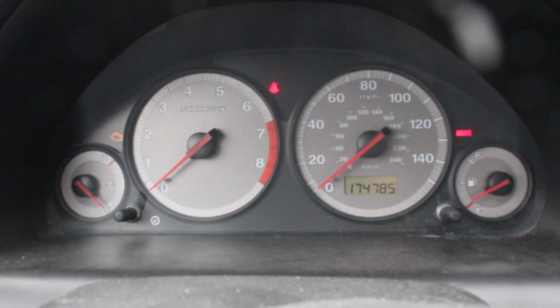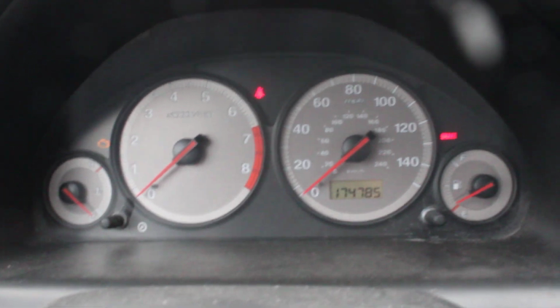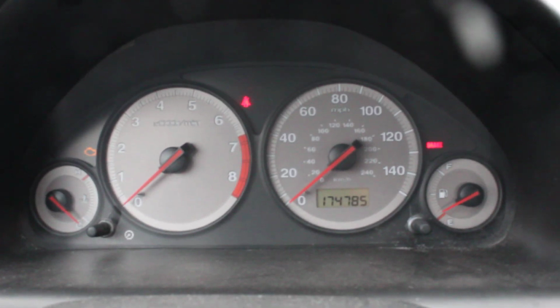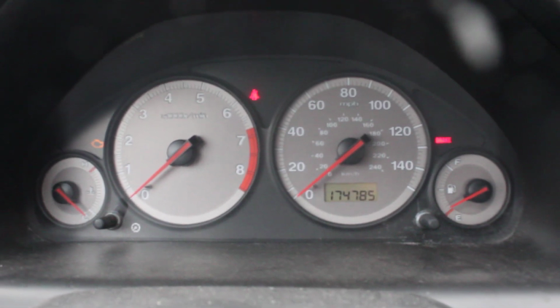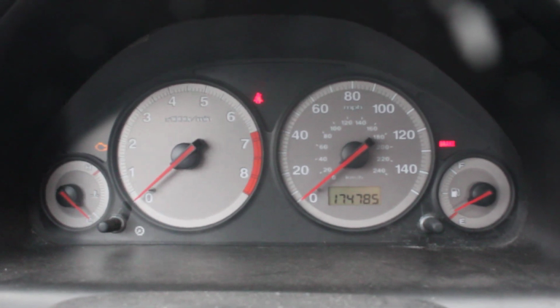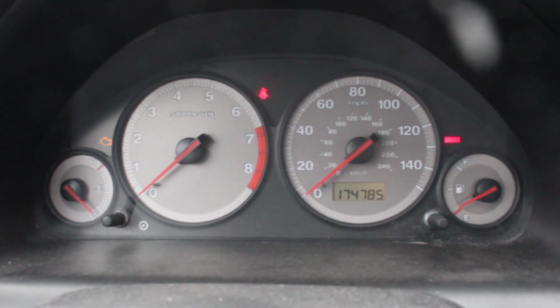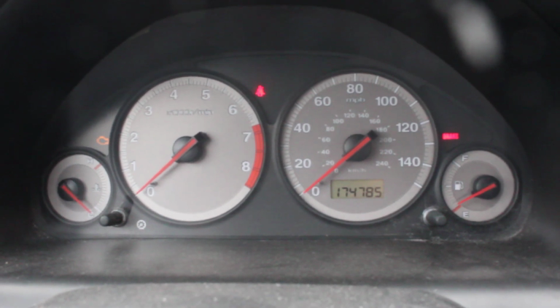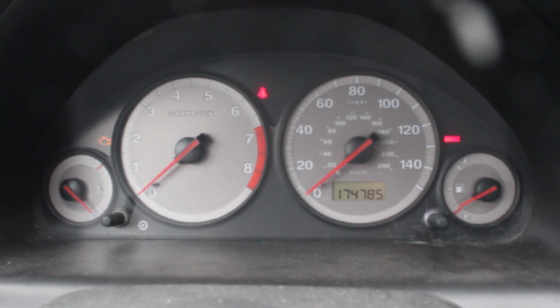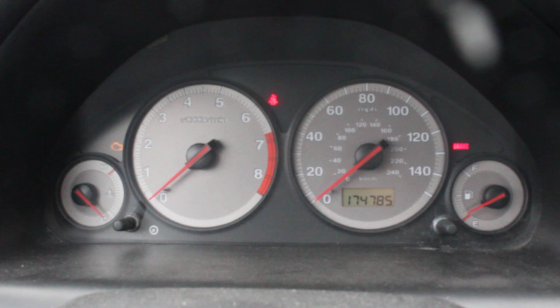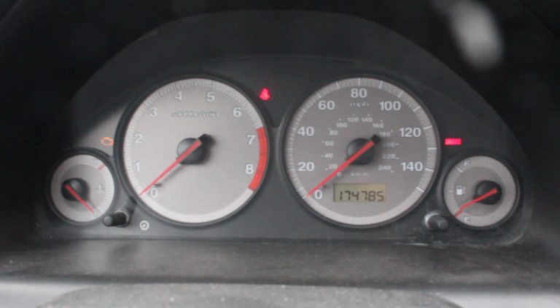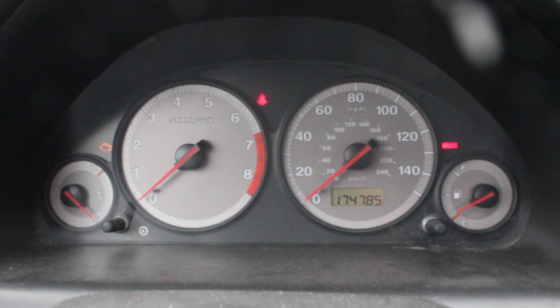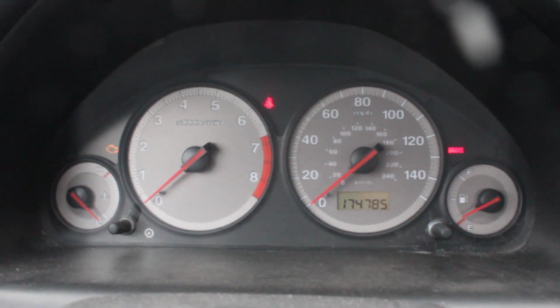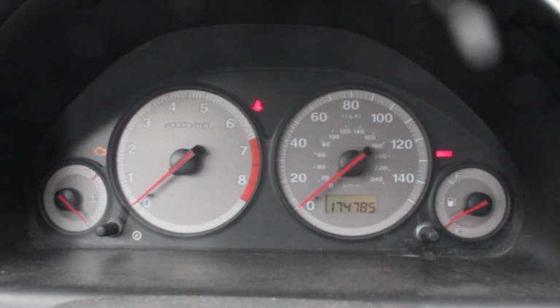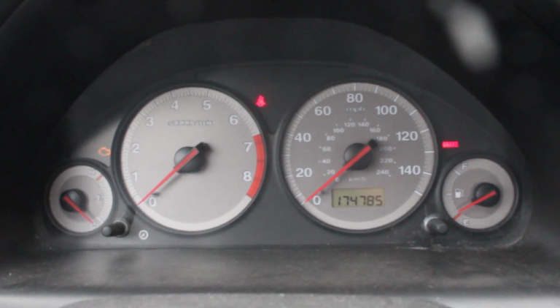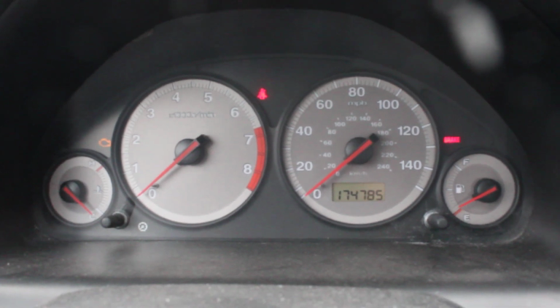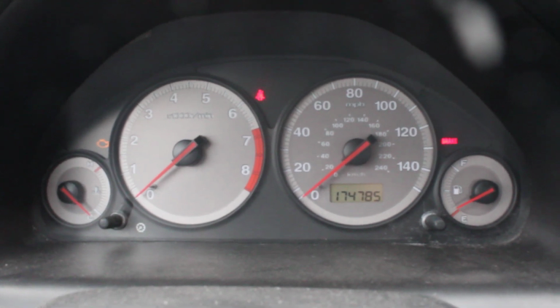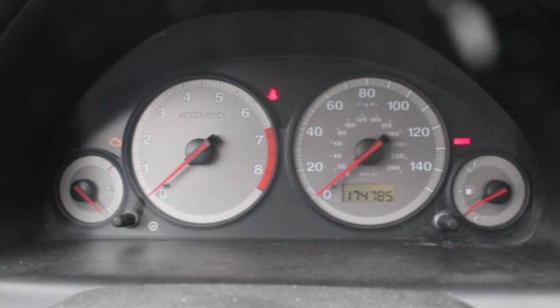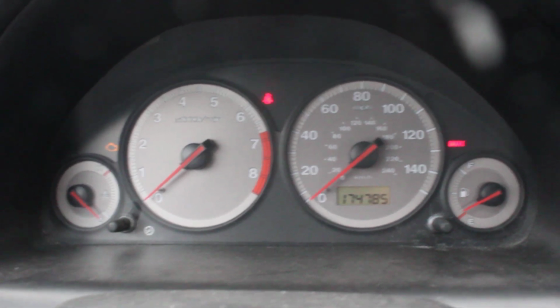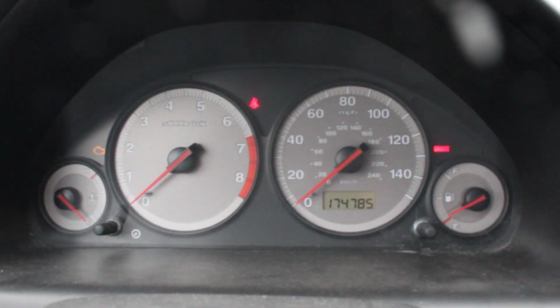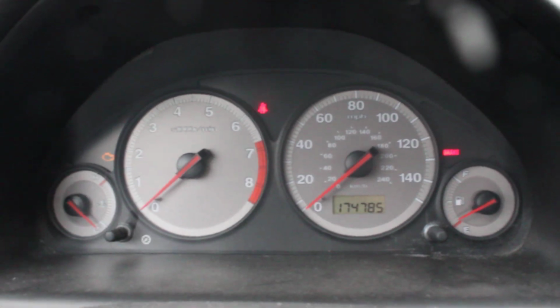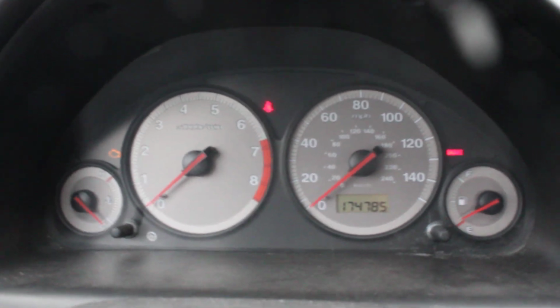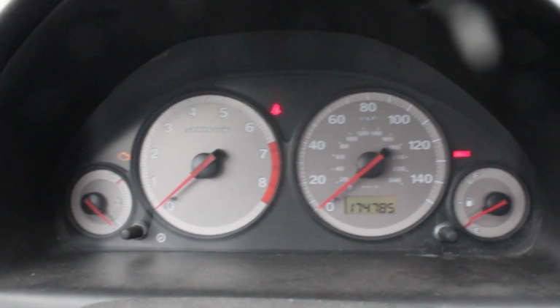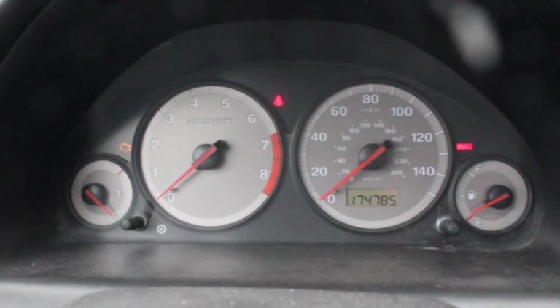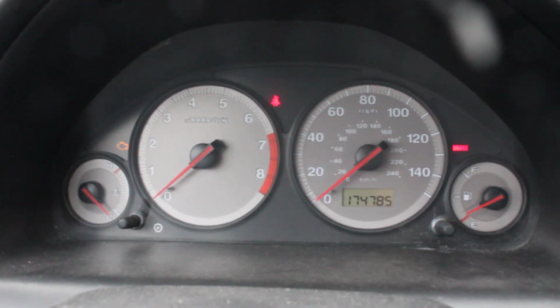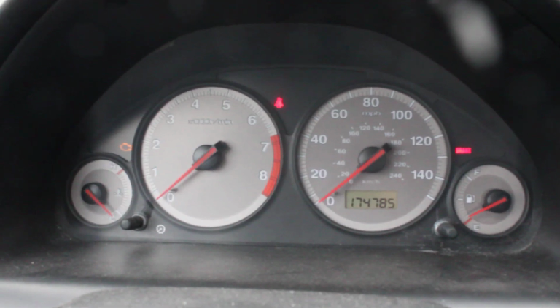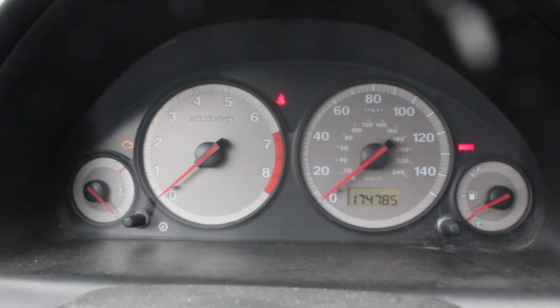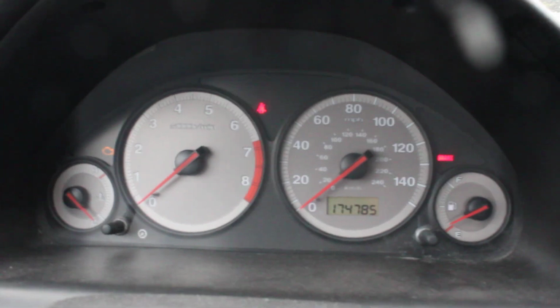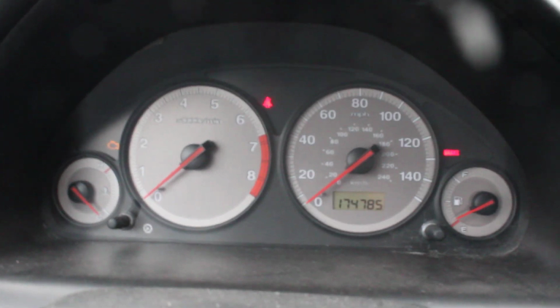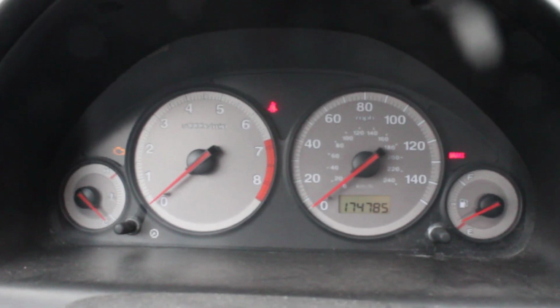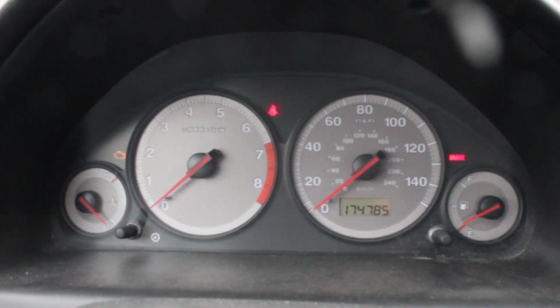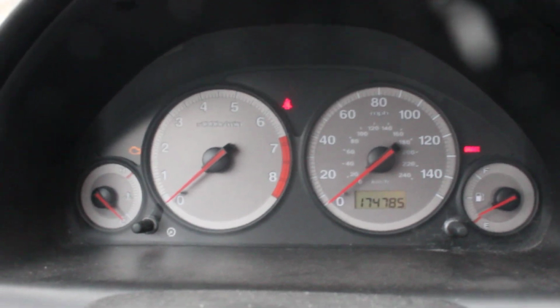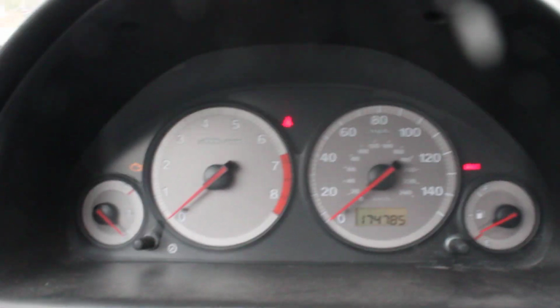So if any of you out there are Honda Civic experts and you have an answer, let me know. I'm just looking for which part to replace and how we can make this thing run again. Thanks.